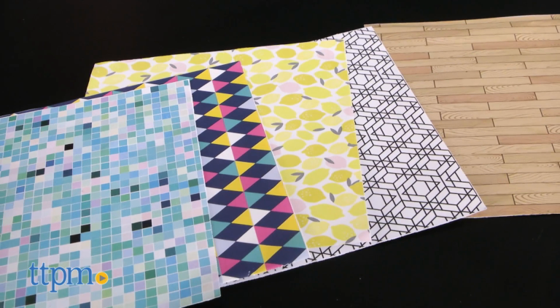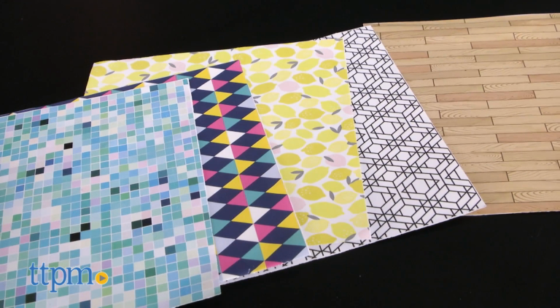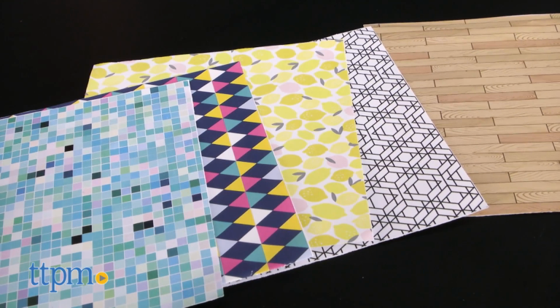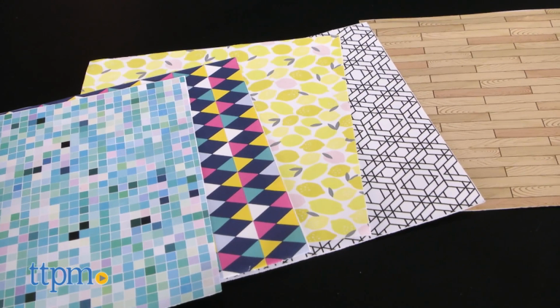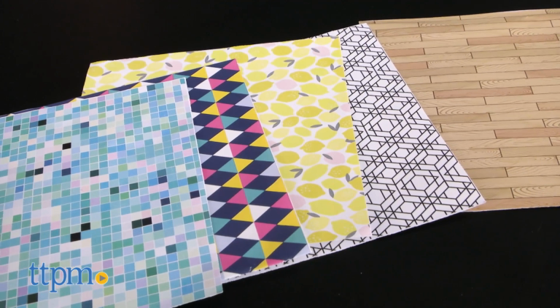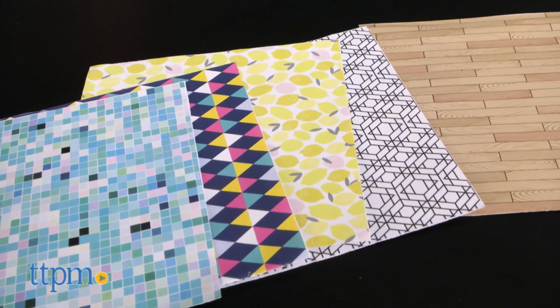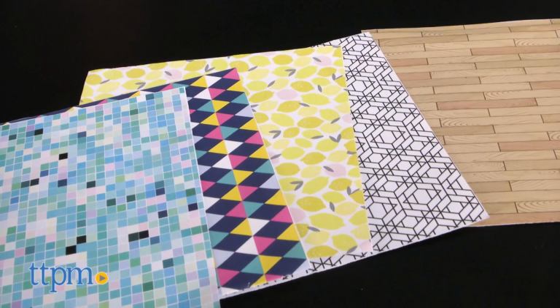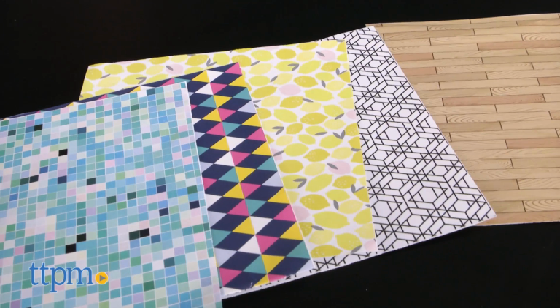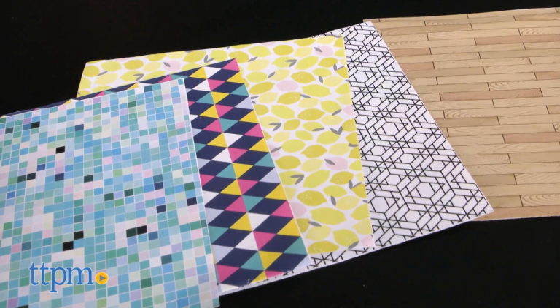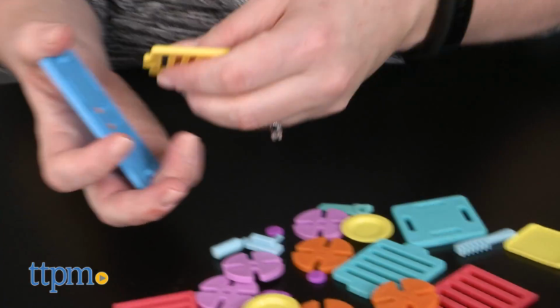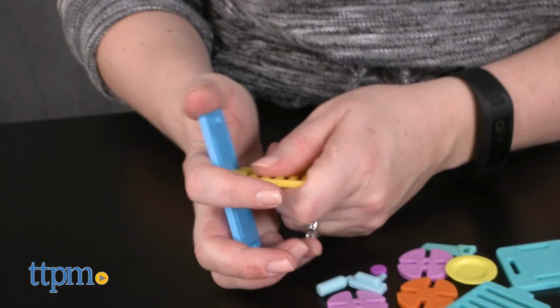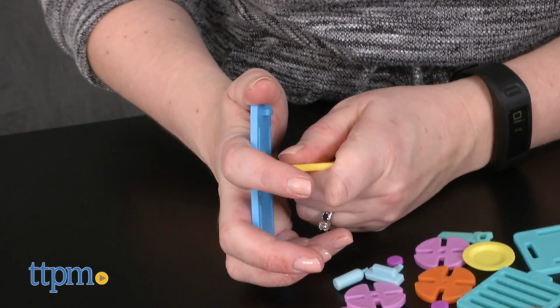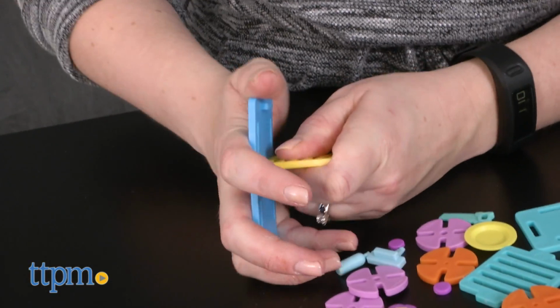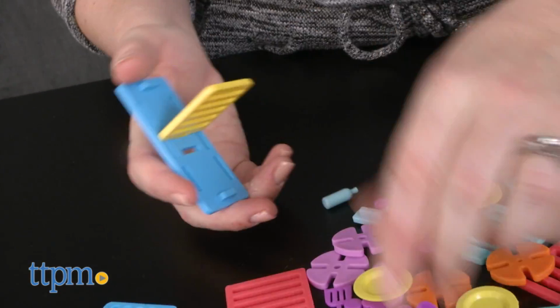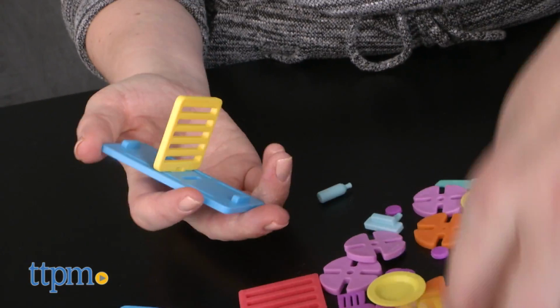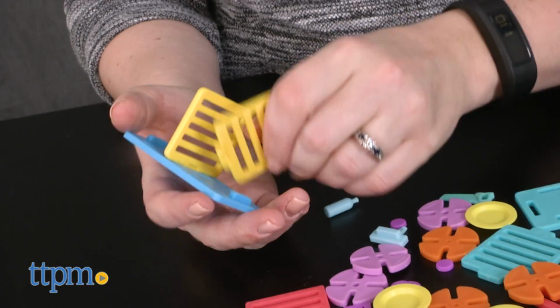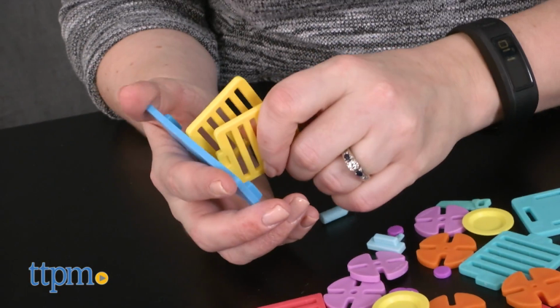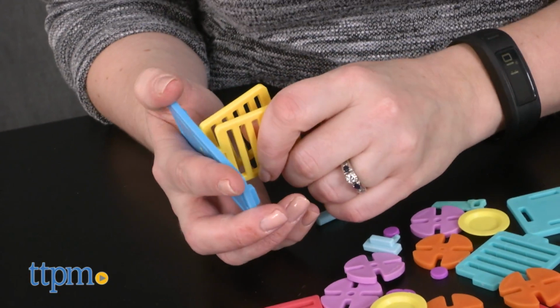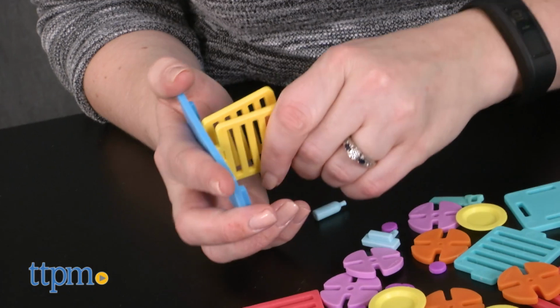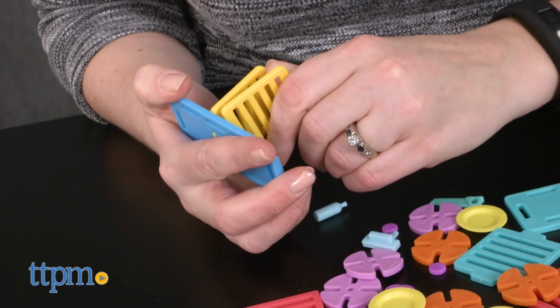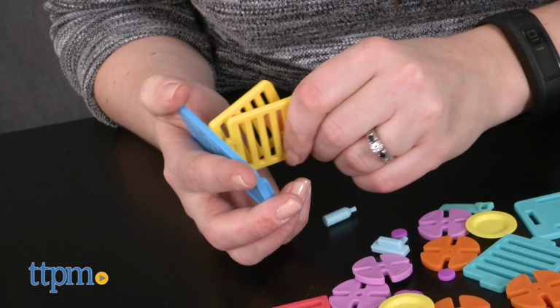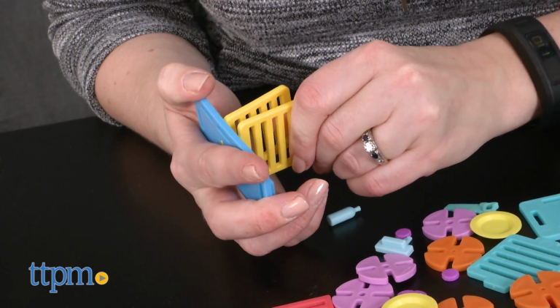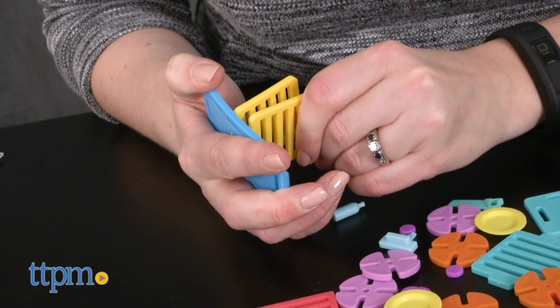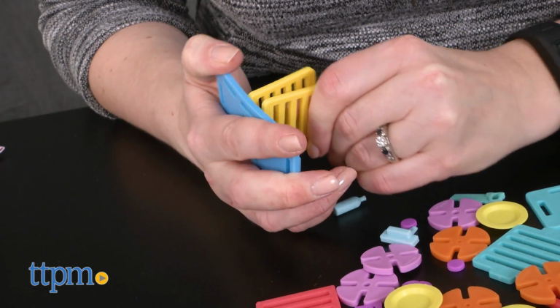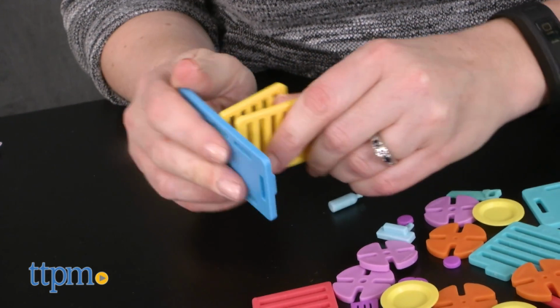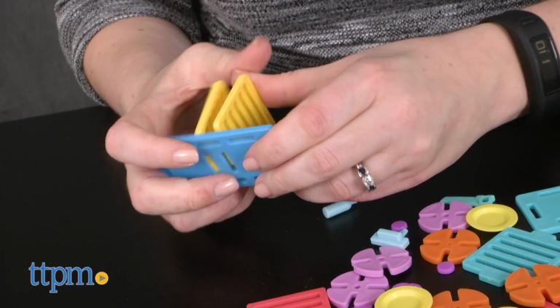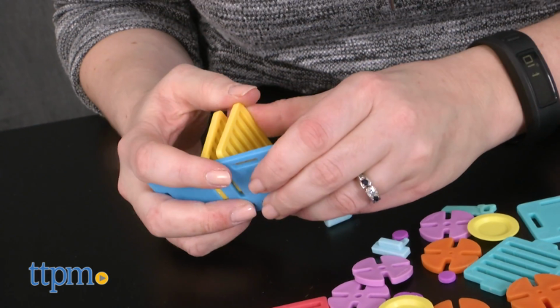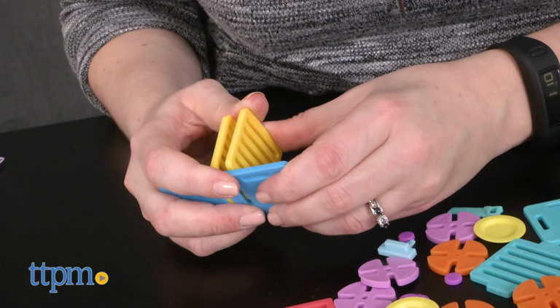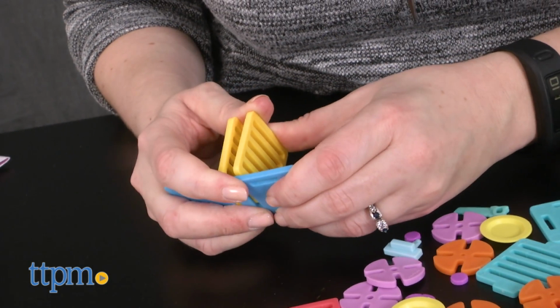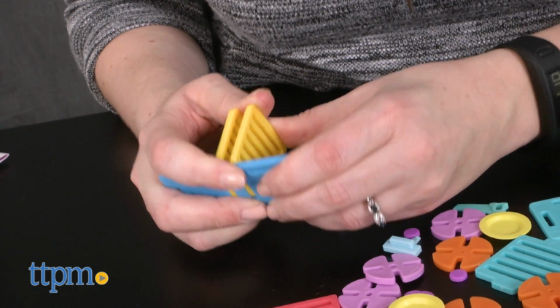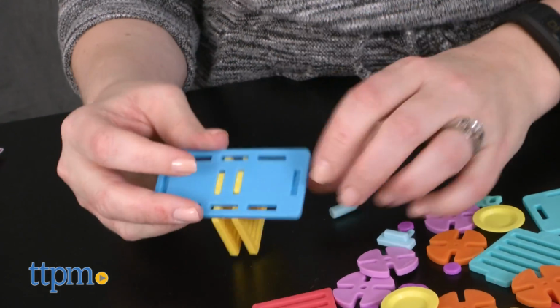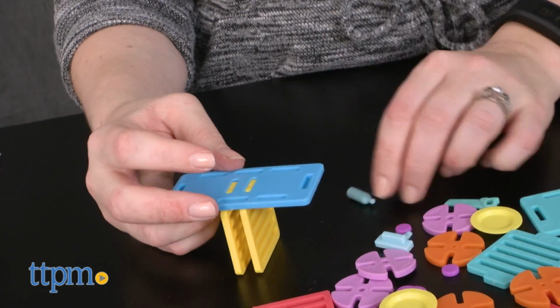You'll also need tape to adhere the patterned papers to your house's walls and floors. All of that said, this is a very creative and hands-on building set that challenges aspiring architects and crafty kids to use their imaginations and build their very own dollhouse.